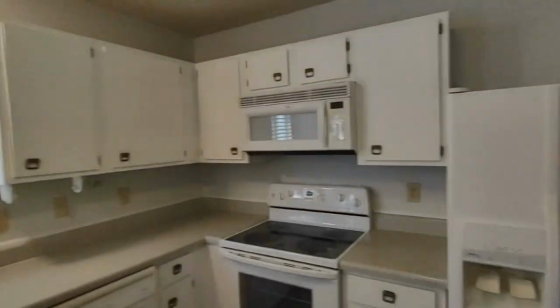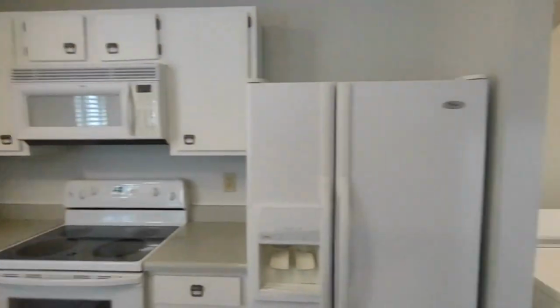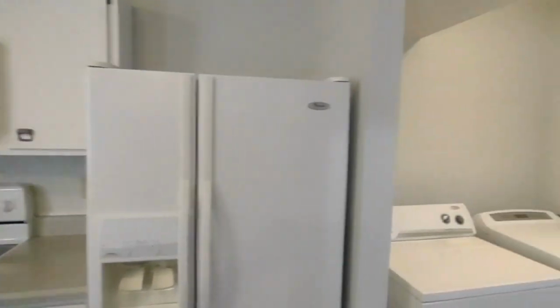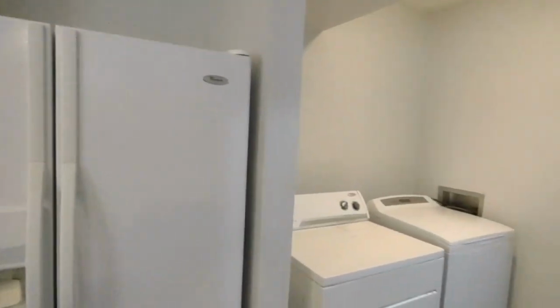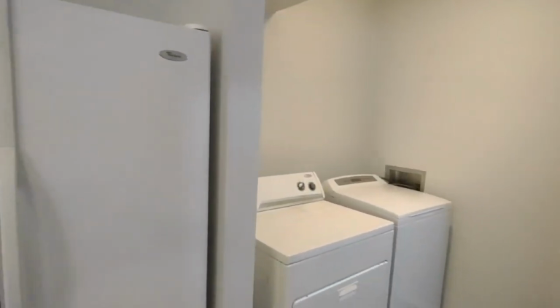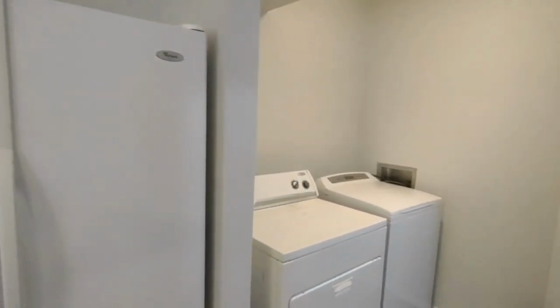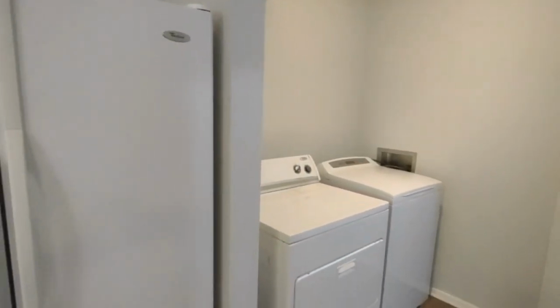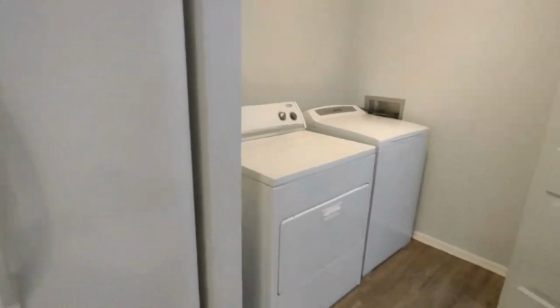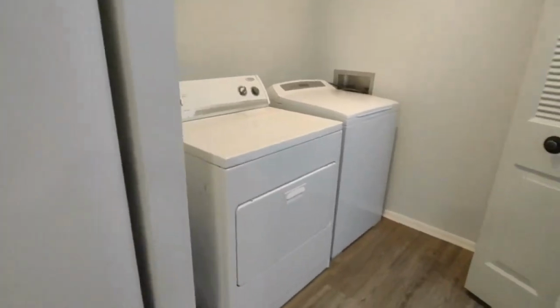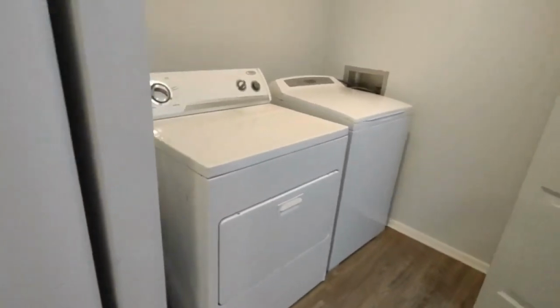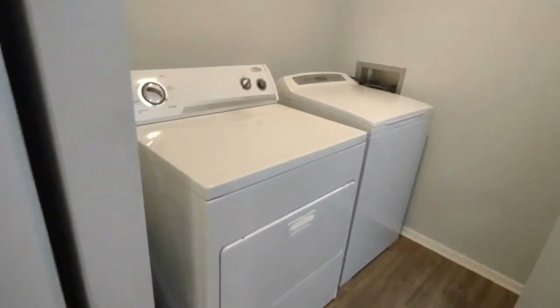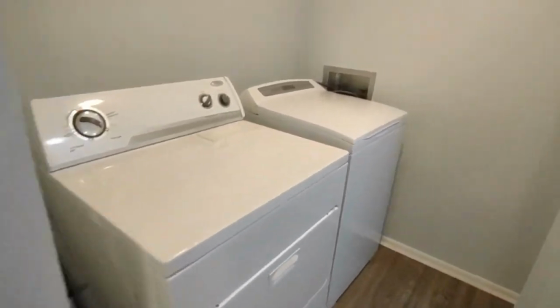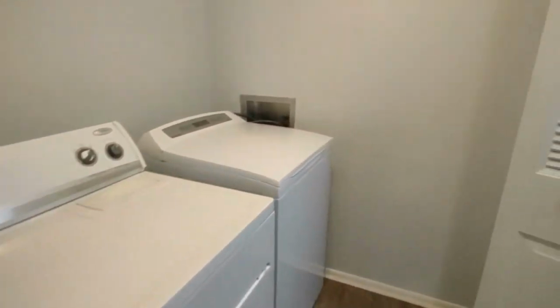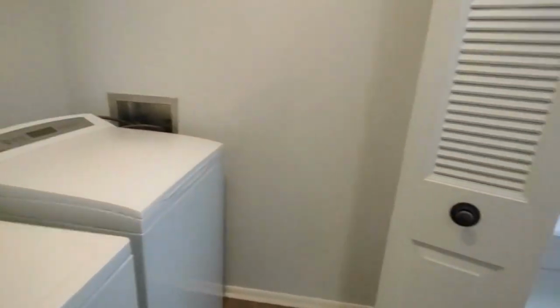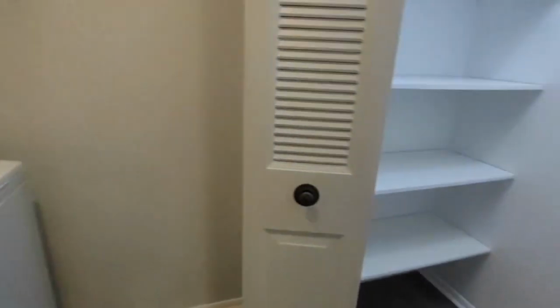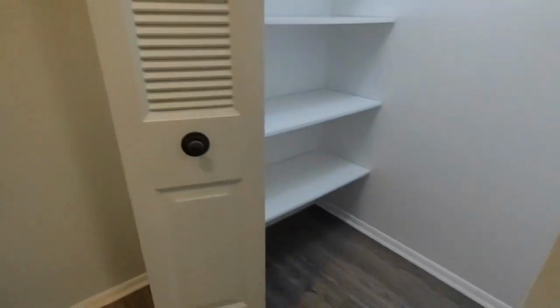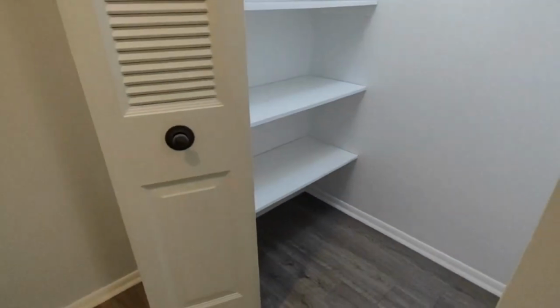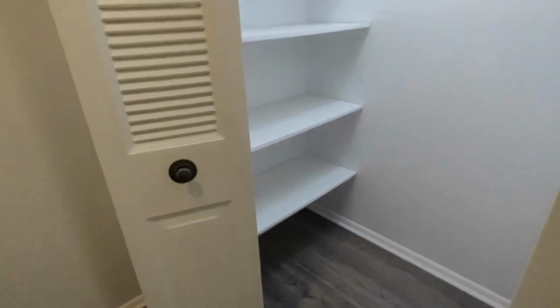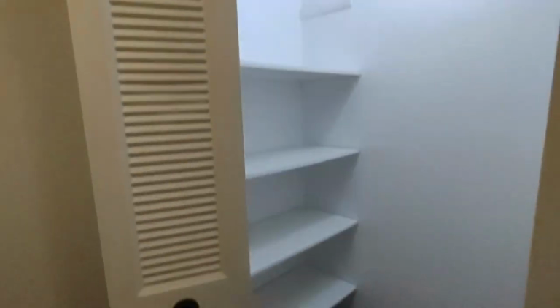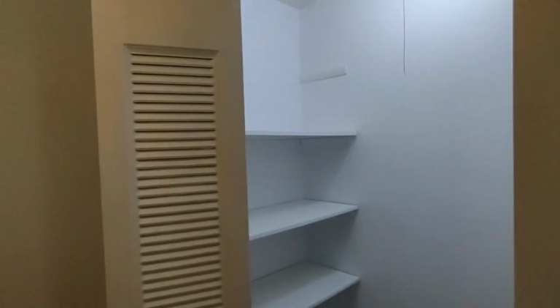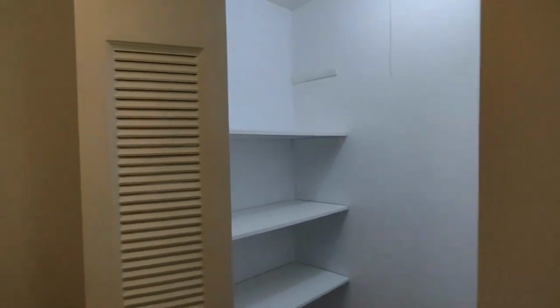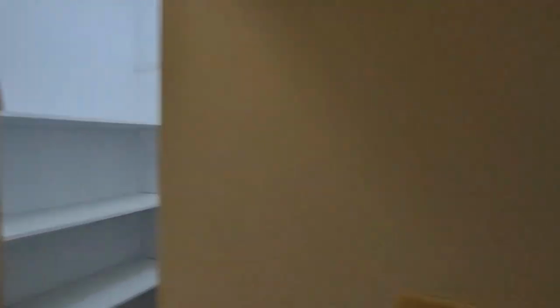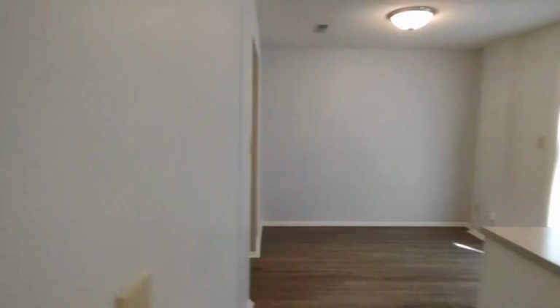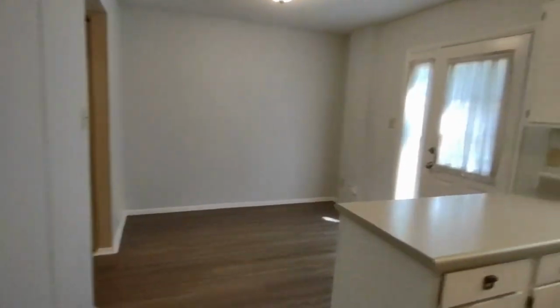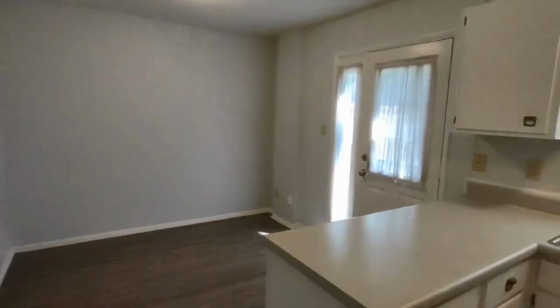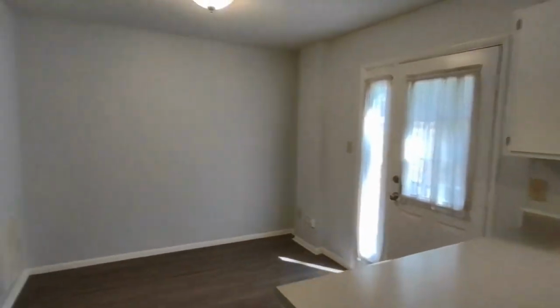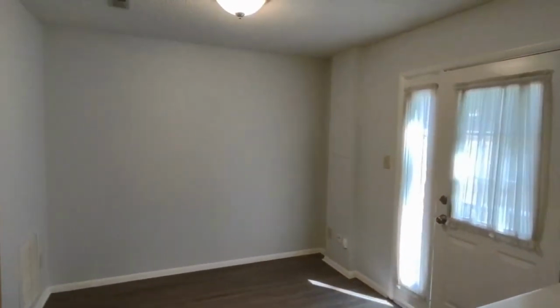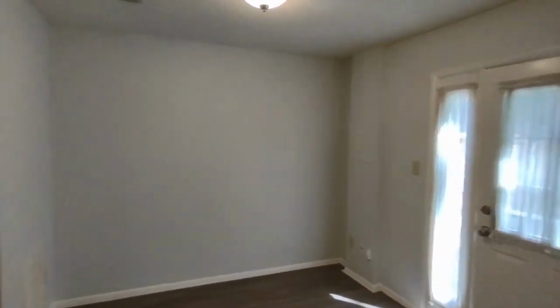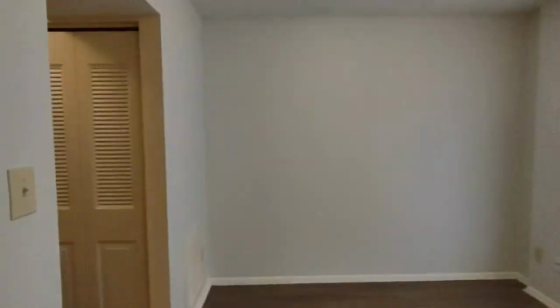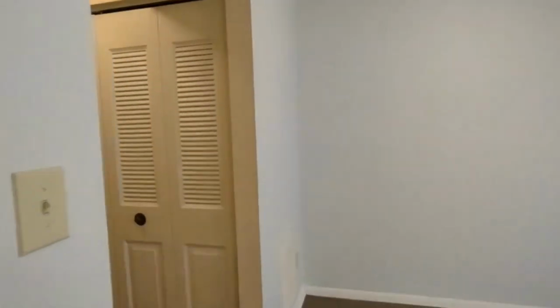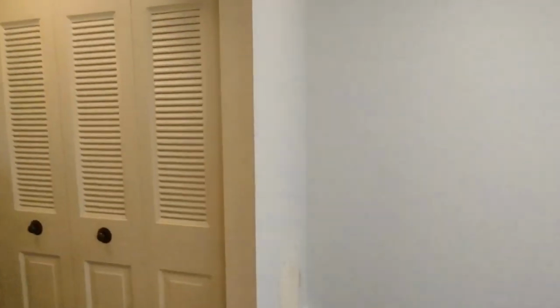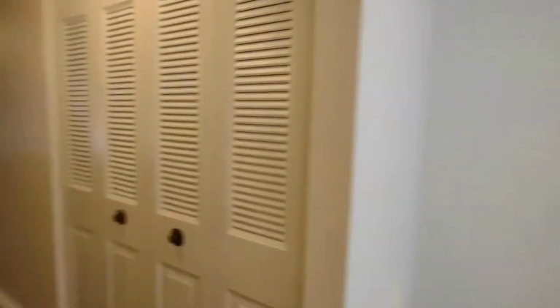And behind us now is the laundry room area. The laundry room area features washer and dryer. And right beside that is a pantry. We also have back door and backyard access, which we will see later.